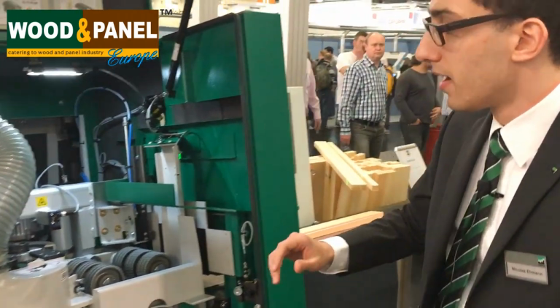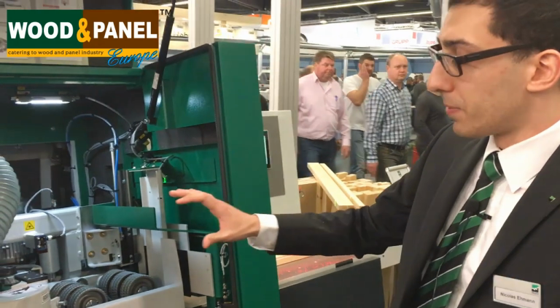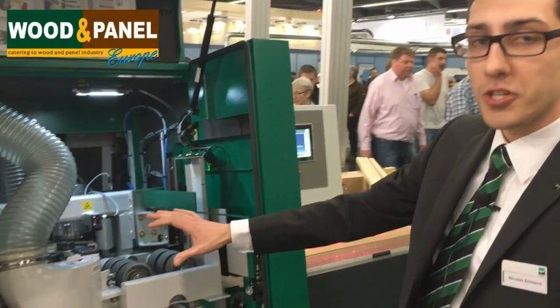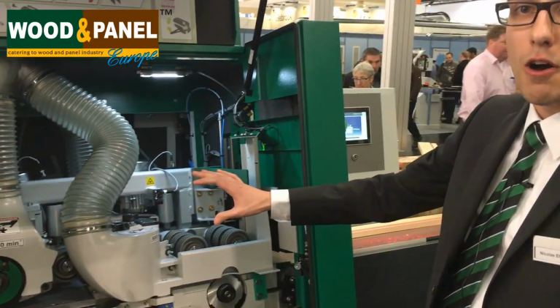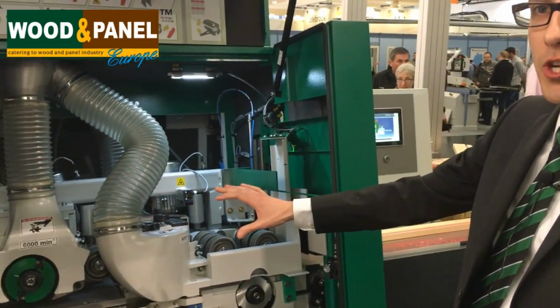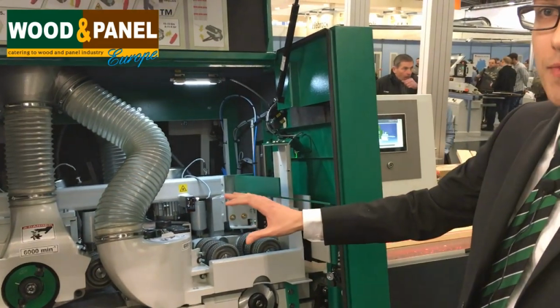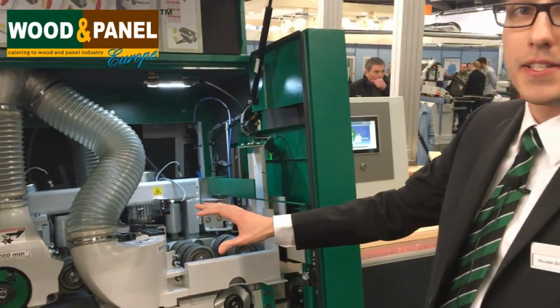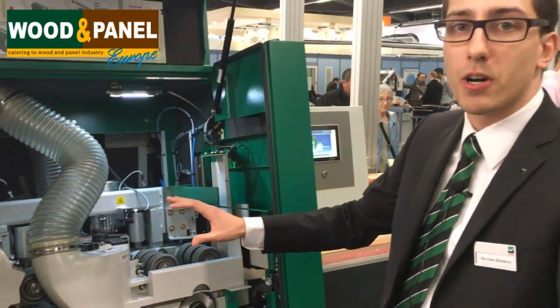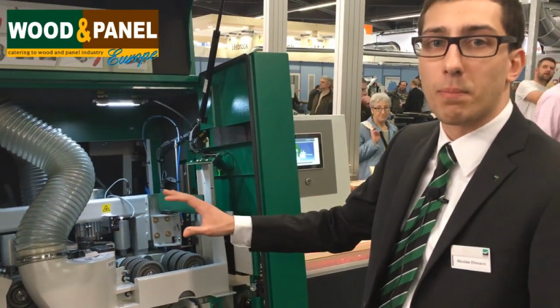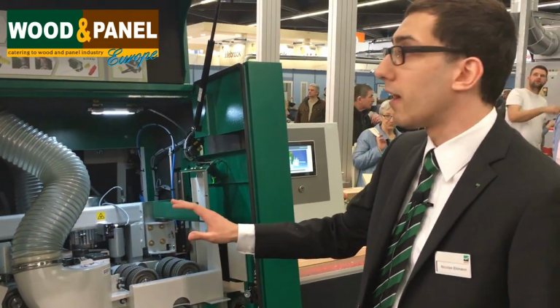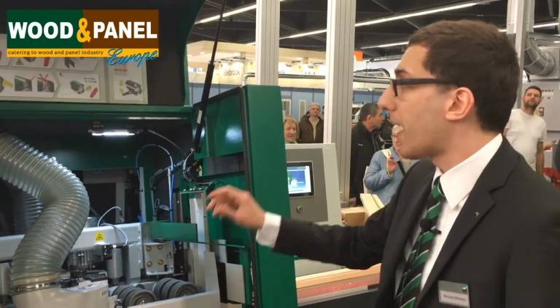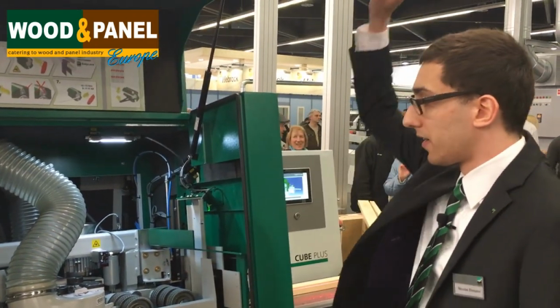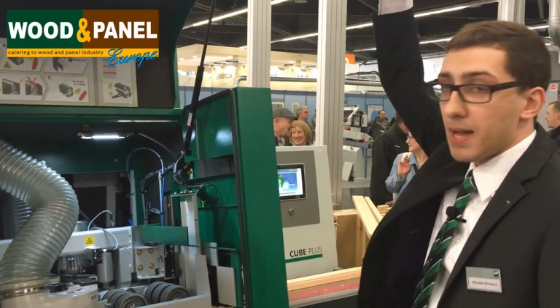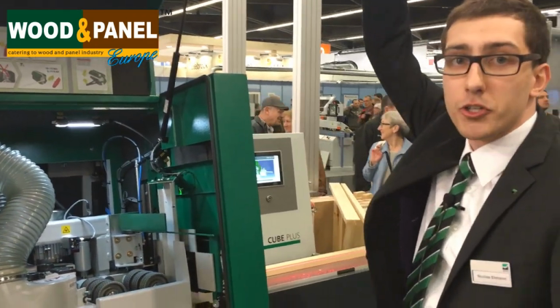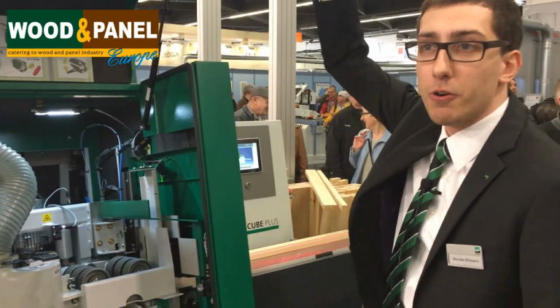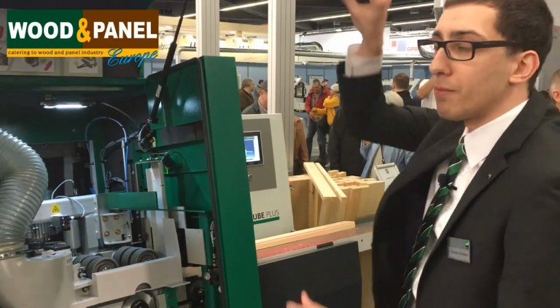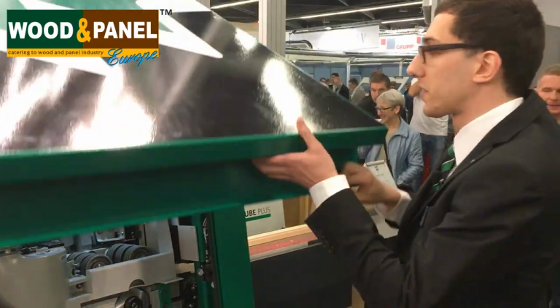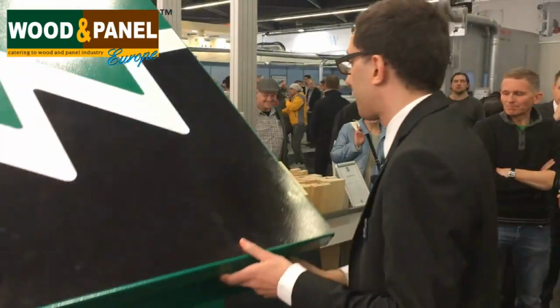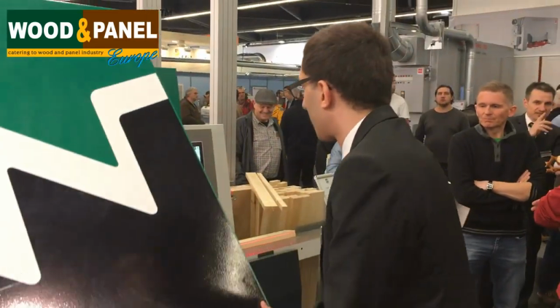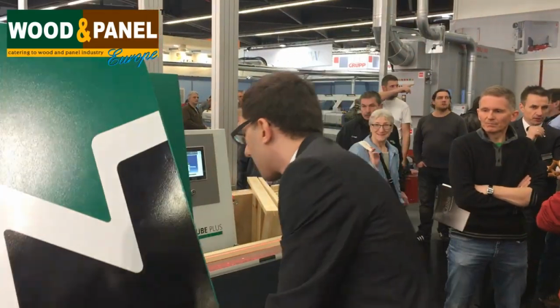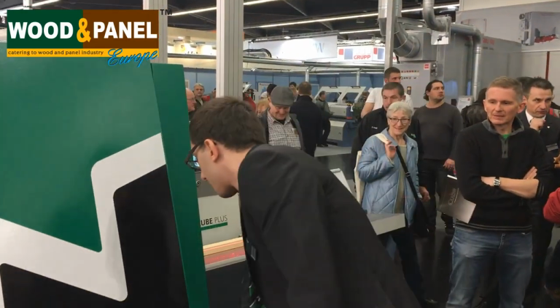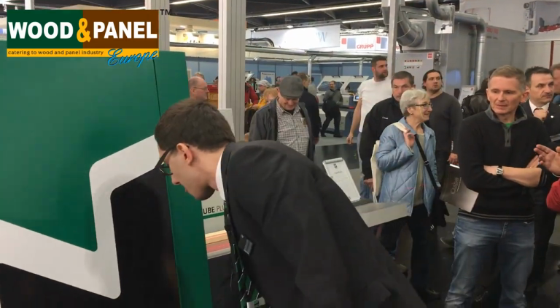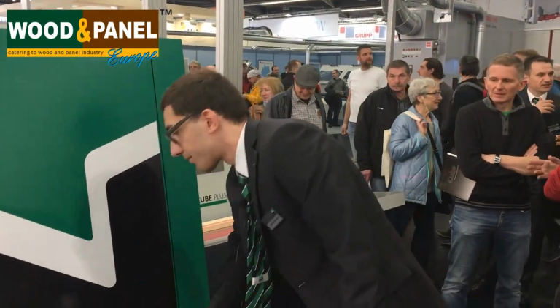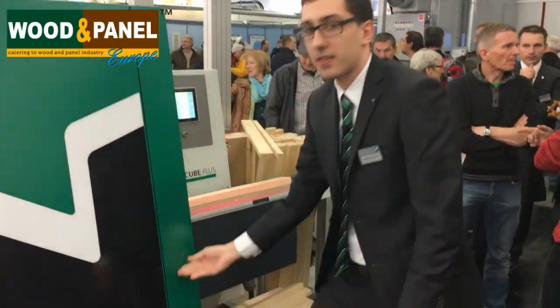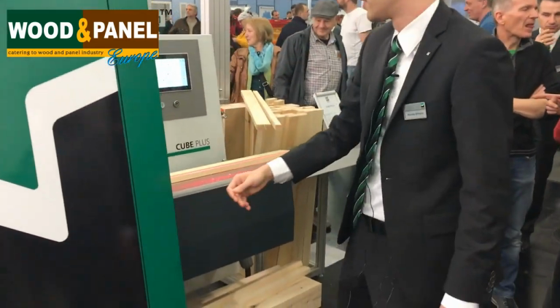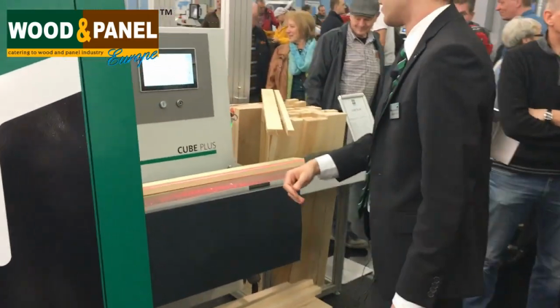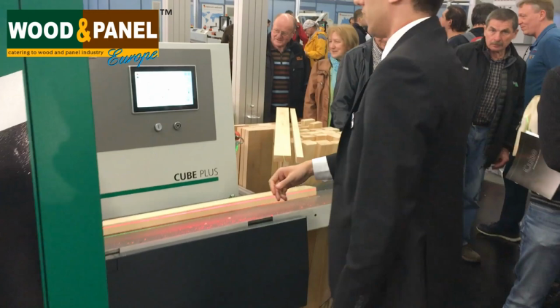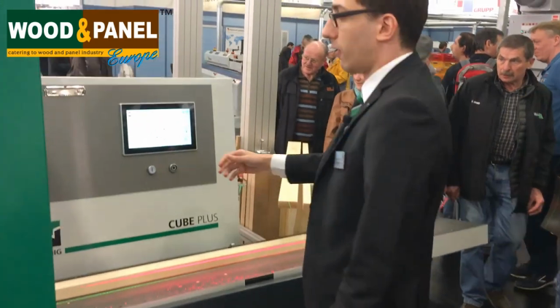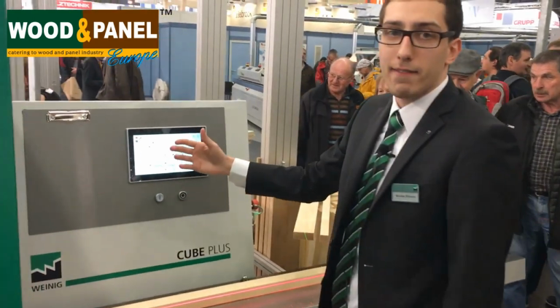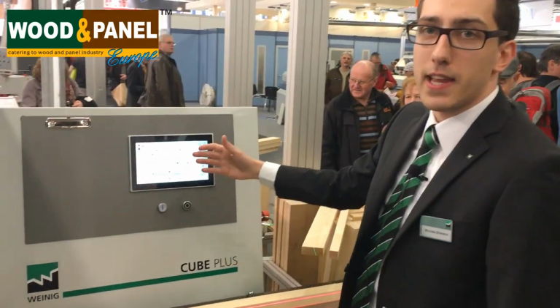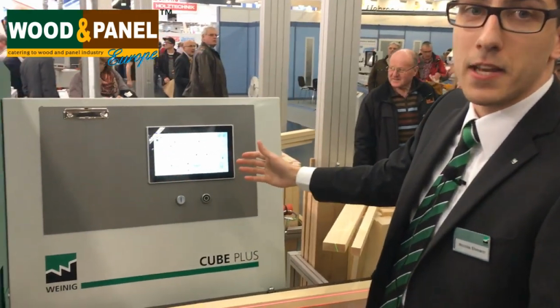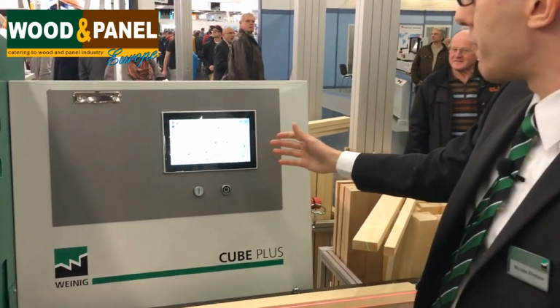The positioning of the machine is very easy because it is completely automatic. I am going to show you how that works. So let's have a look here at the infeed area.